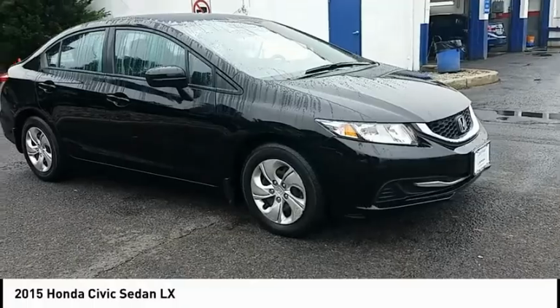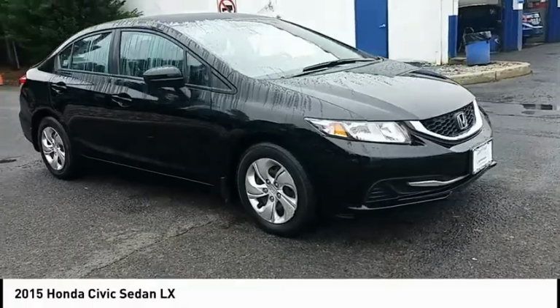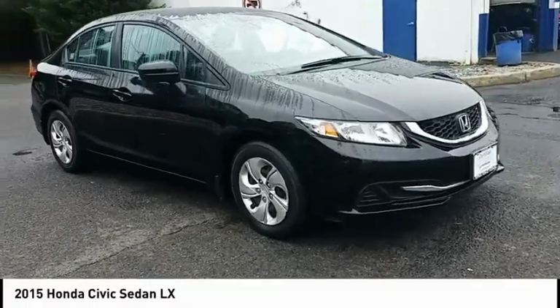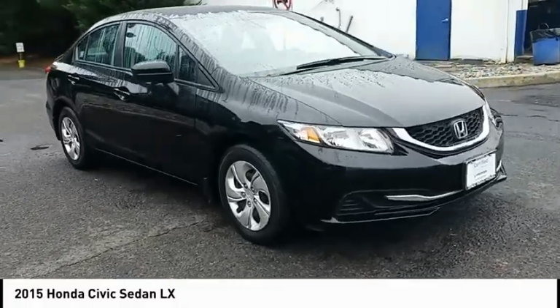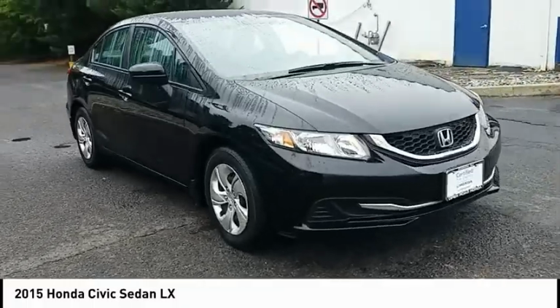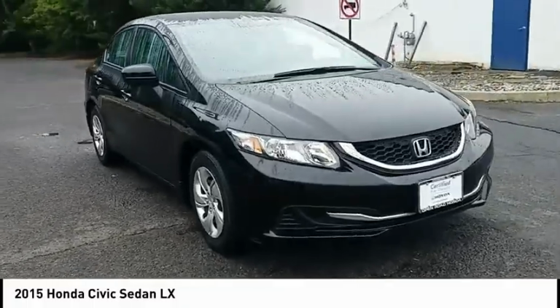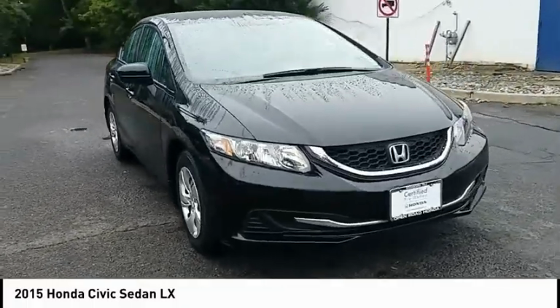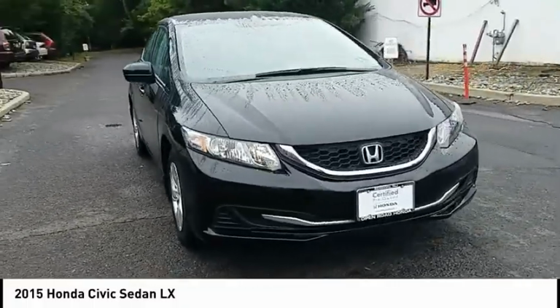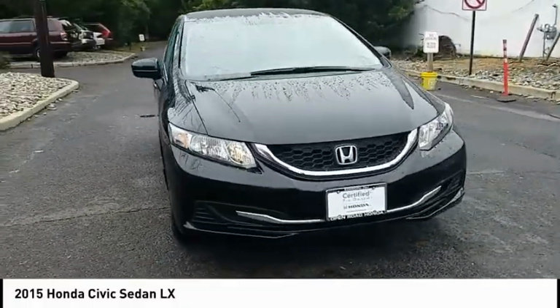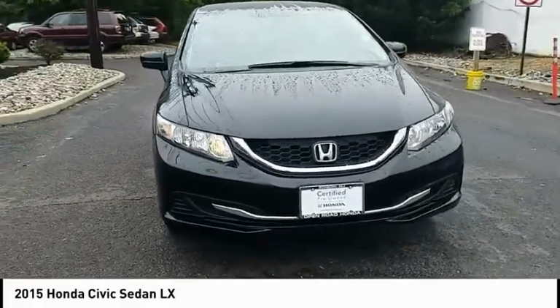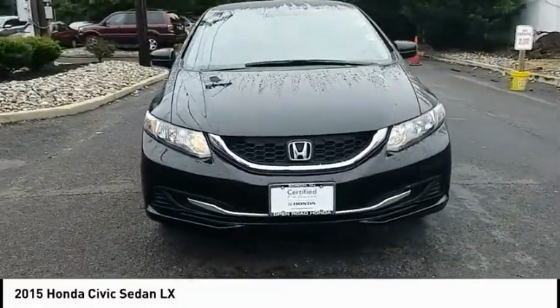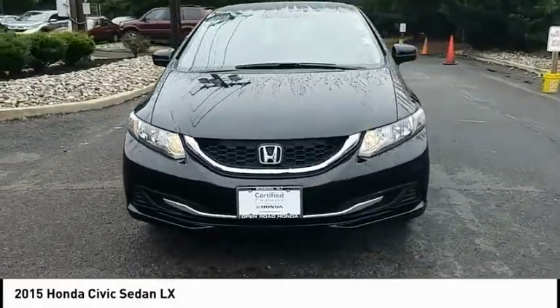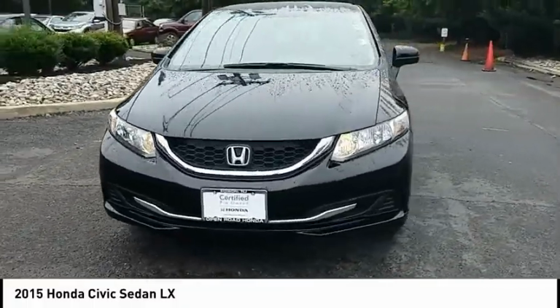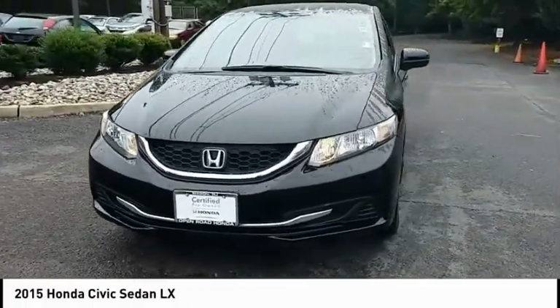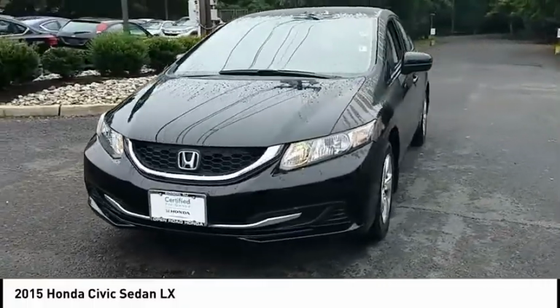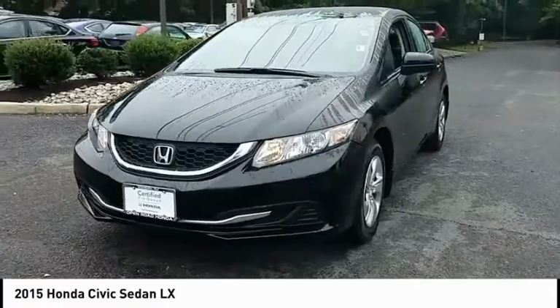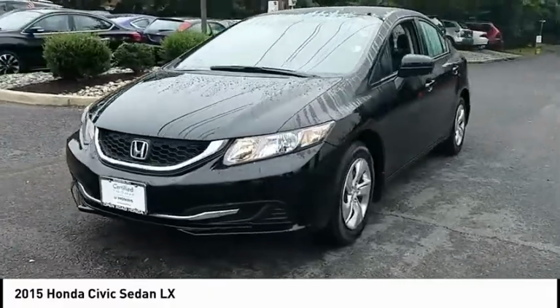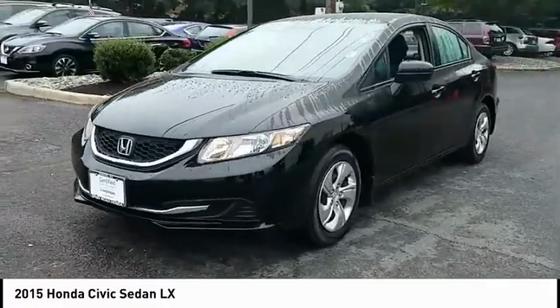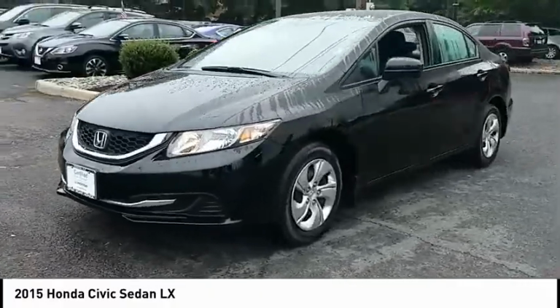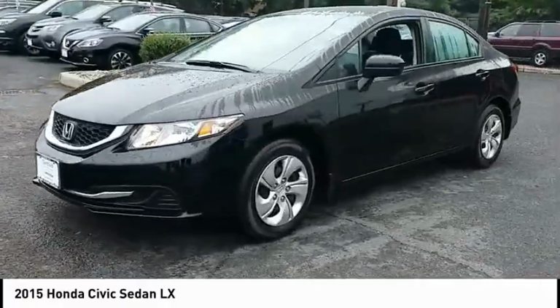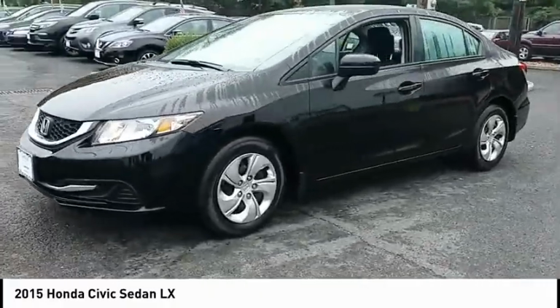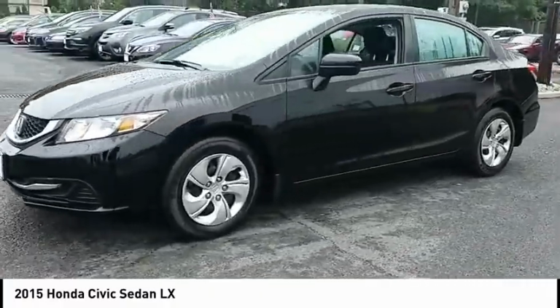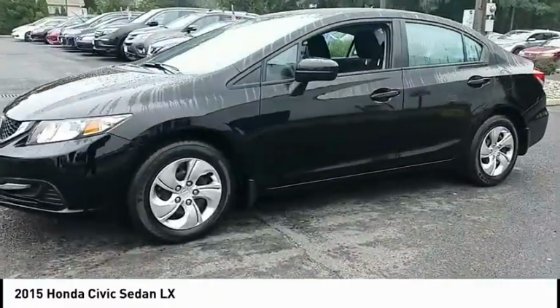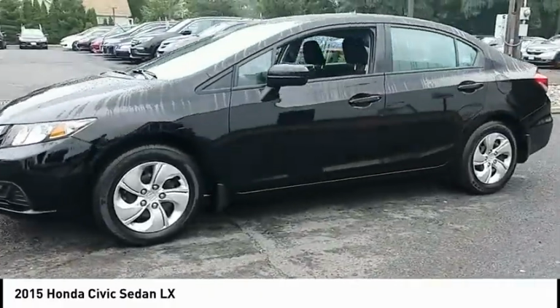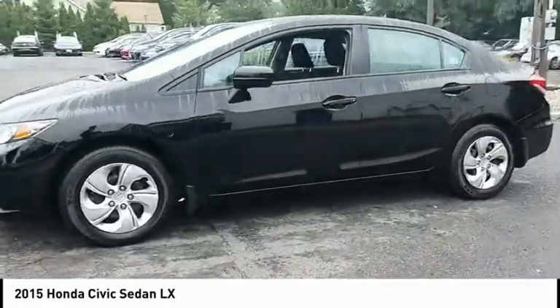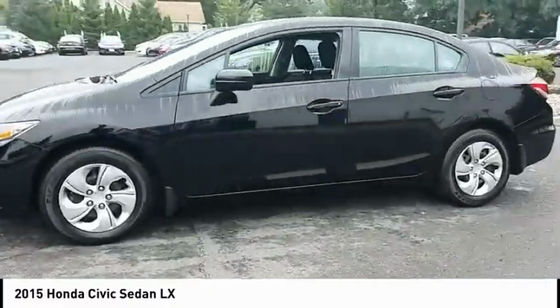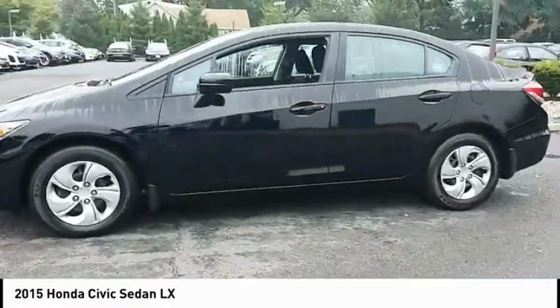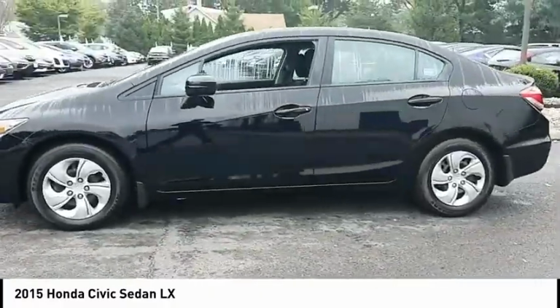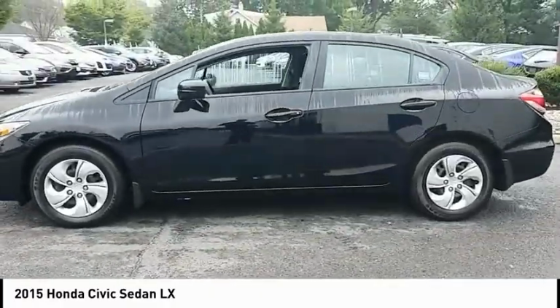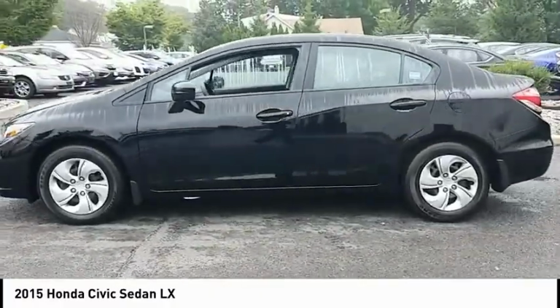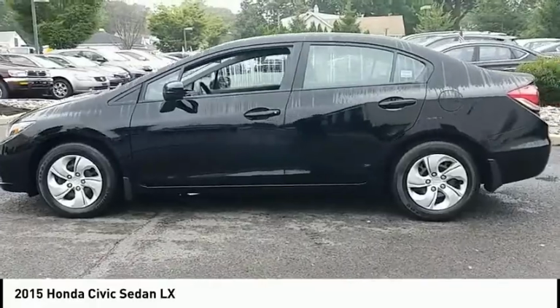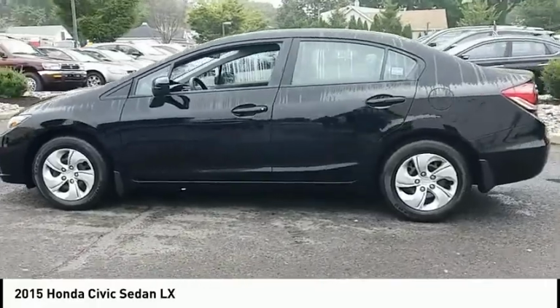Make a great choice today with a 2015 Honda Civic. Practical, with awesome gas mileage and incredibly reliable, and it is priced below $15,000.